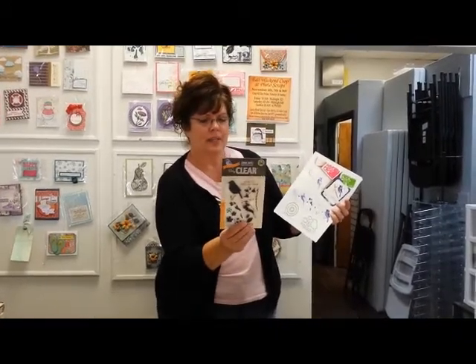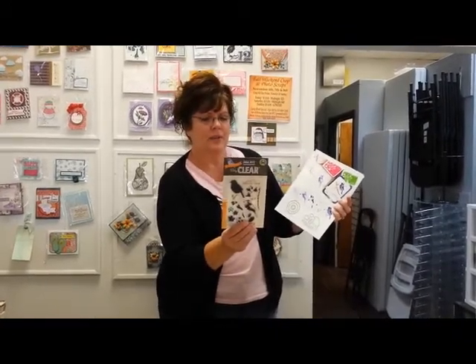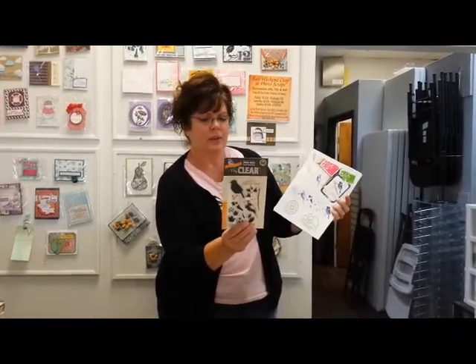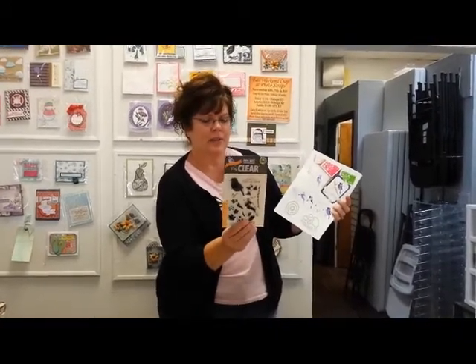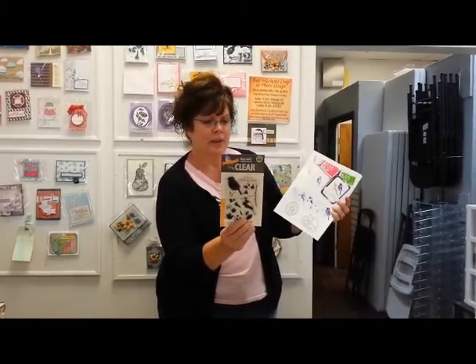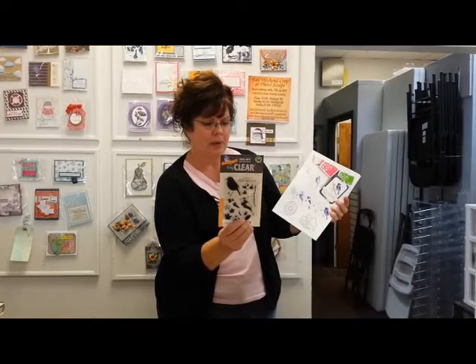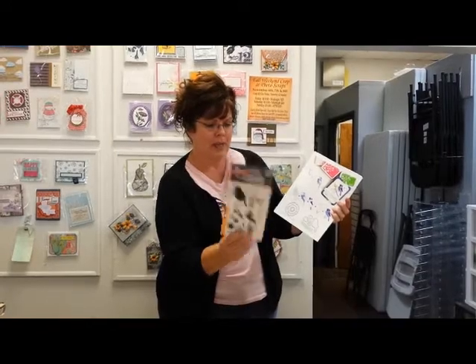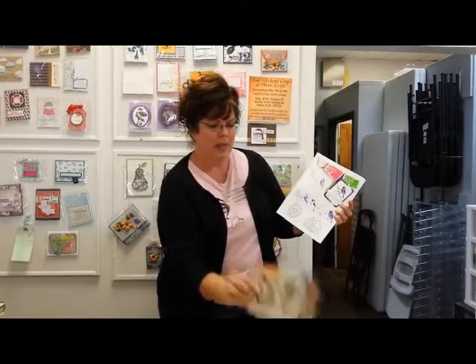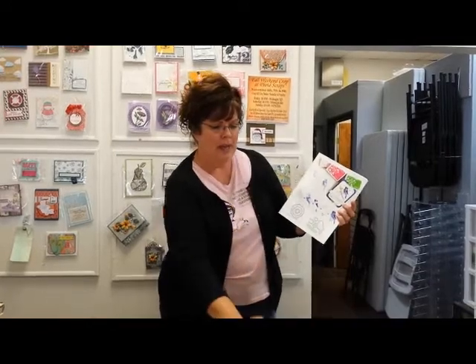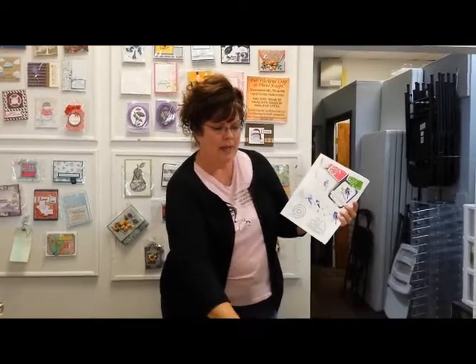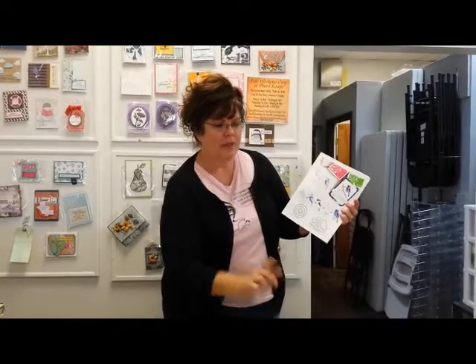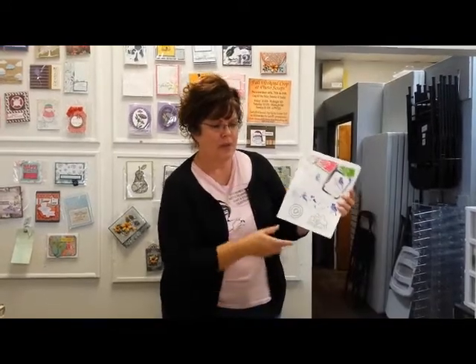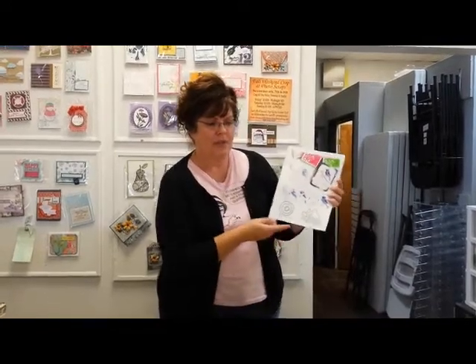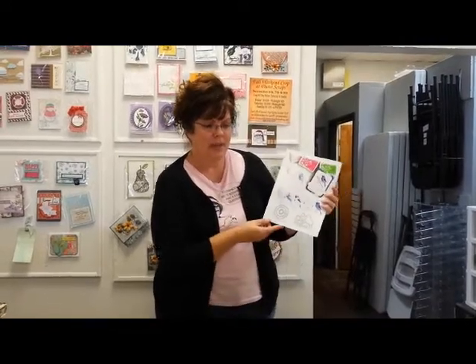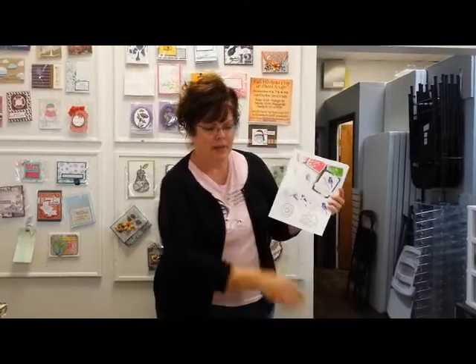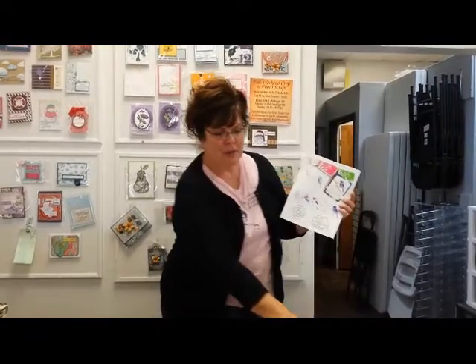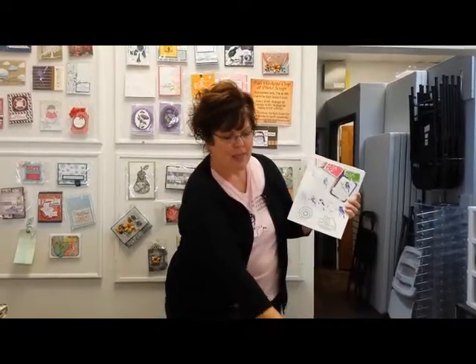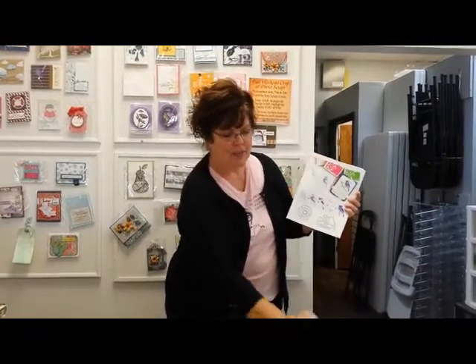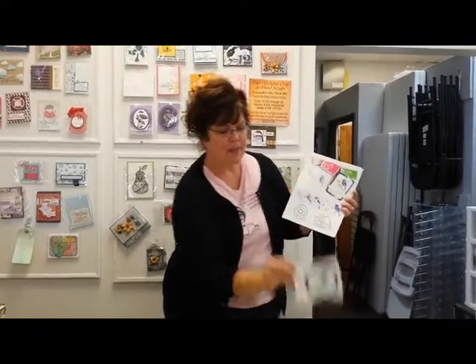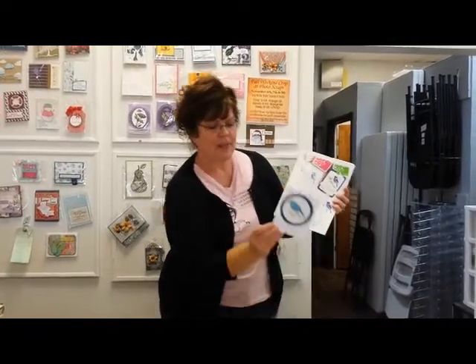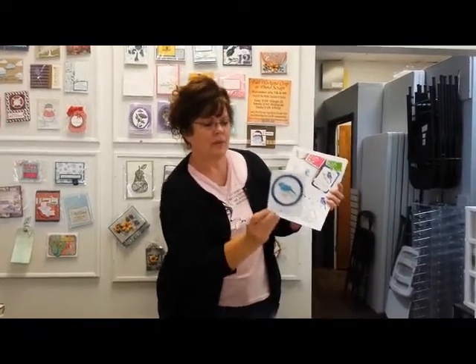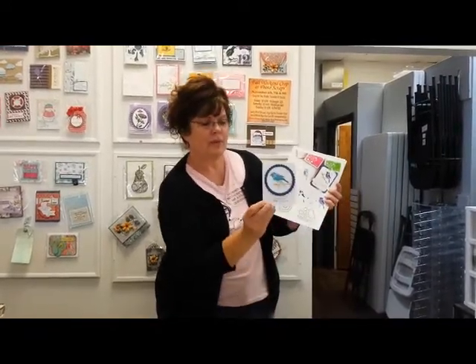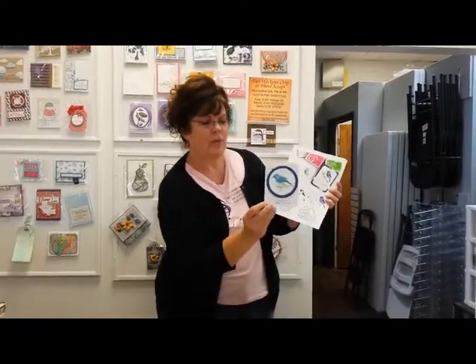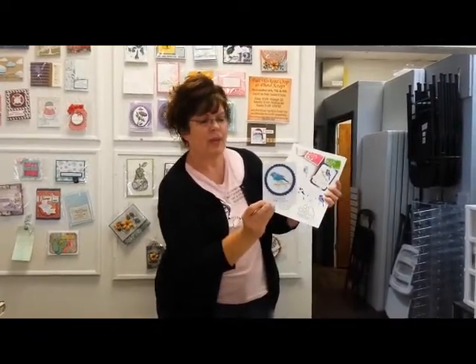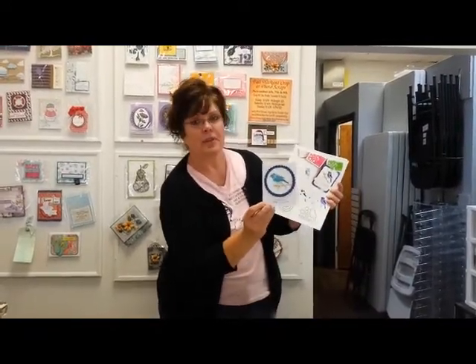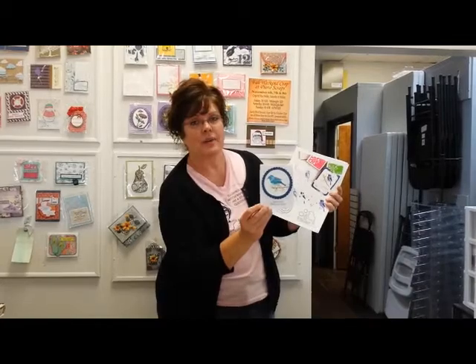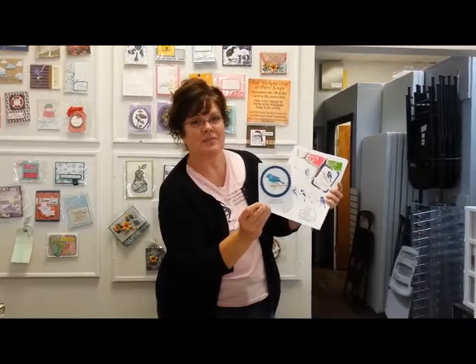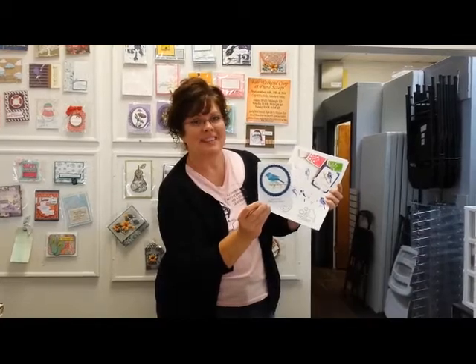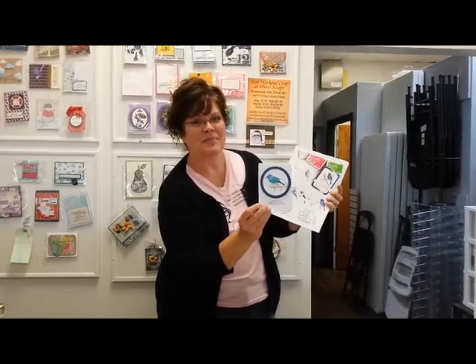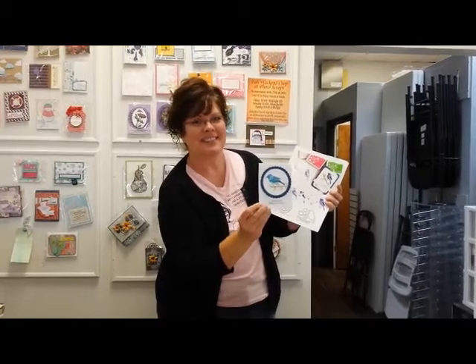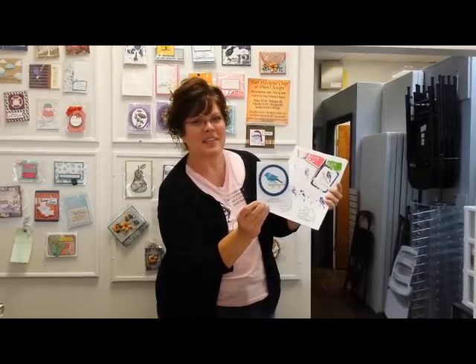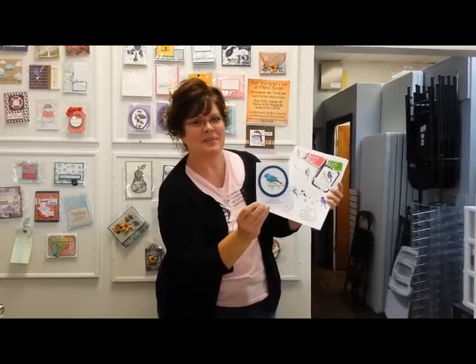It's called Color Layering Bird, and in the next video I'll show you exactly how I achieved the end result of this, which looks way harder than it was. It was very simple, so stay tuned.